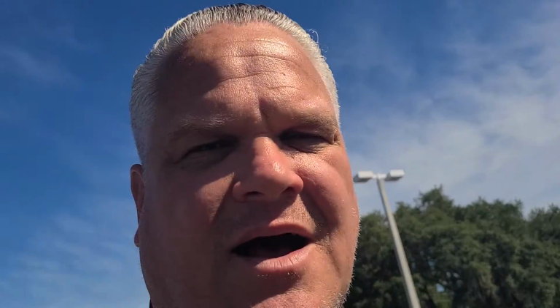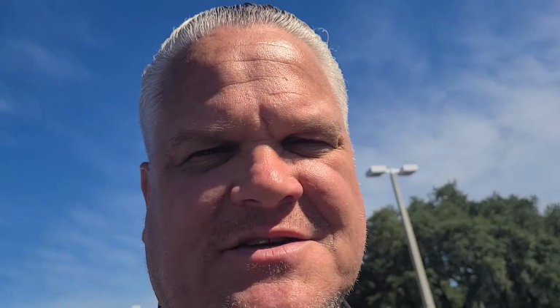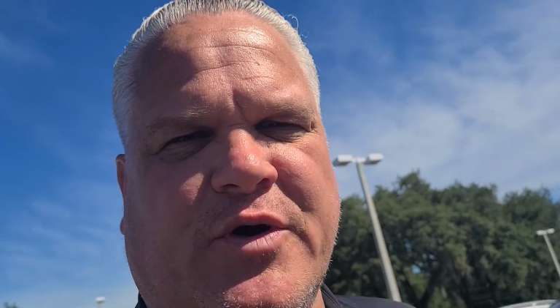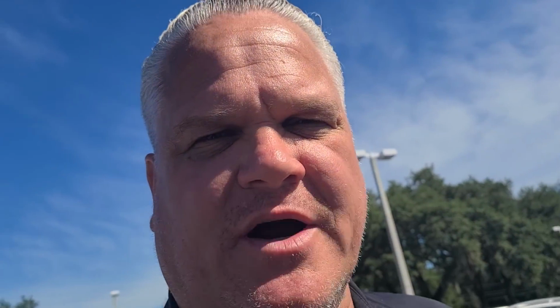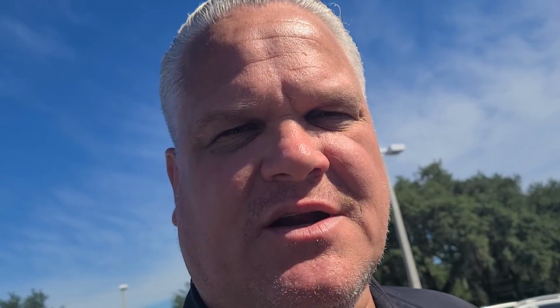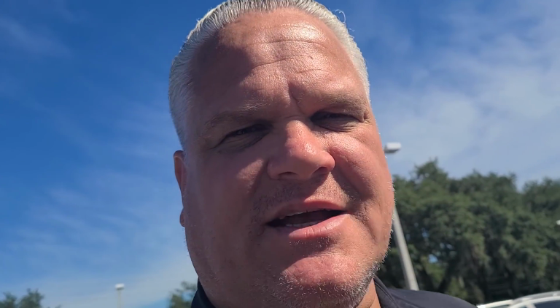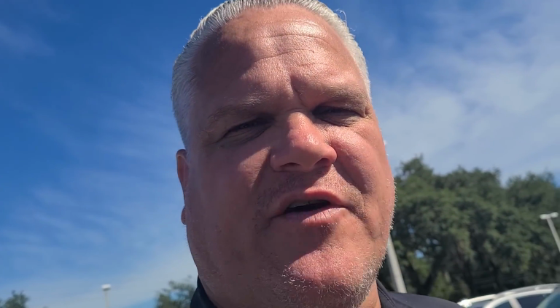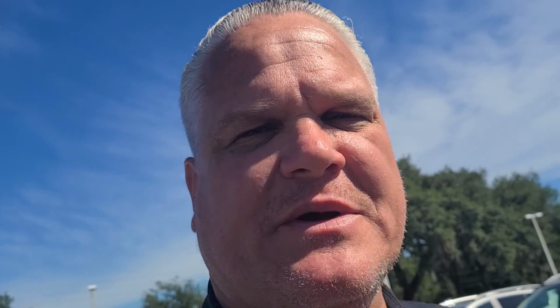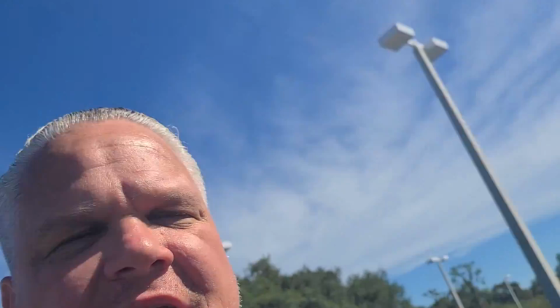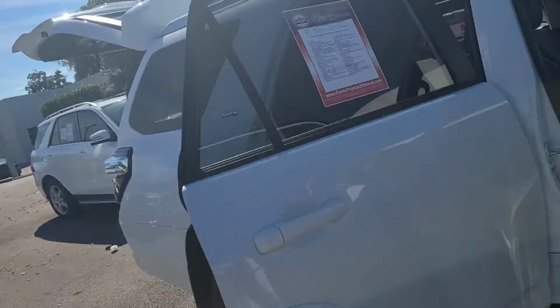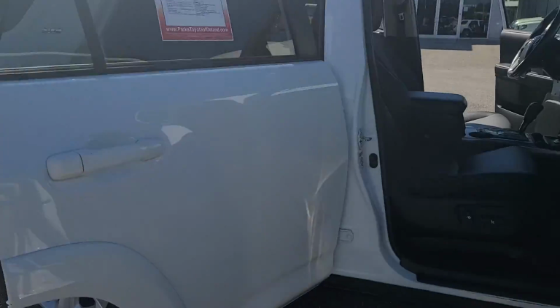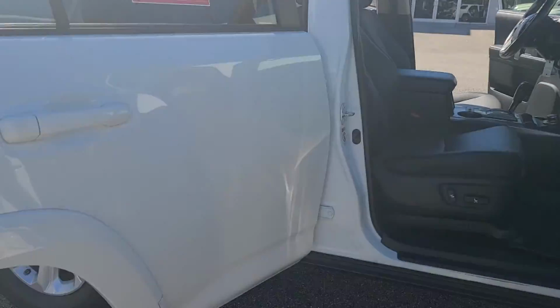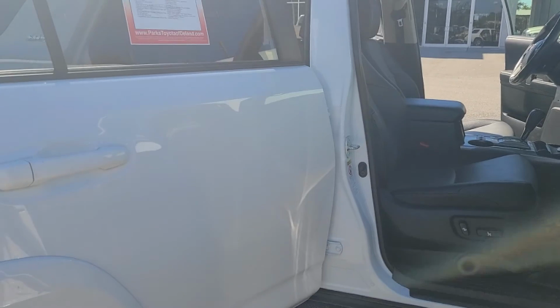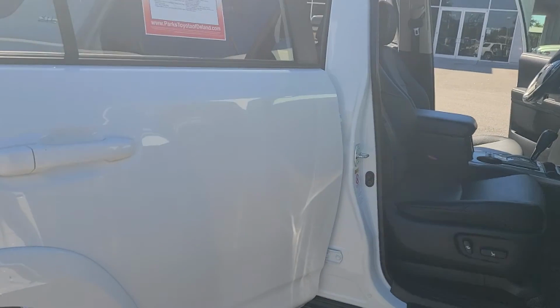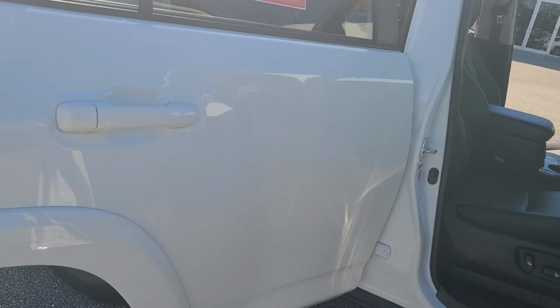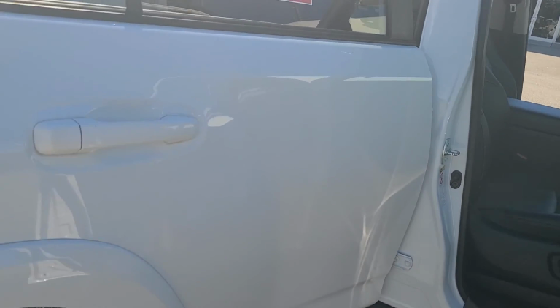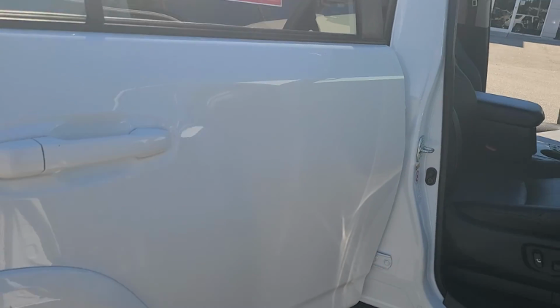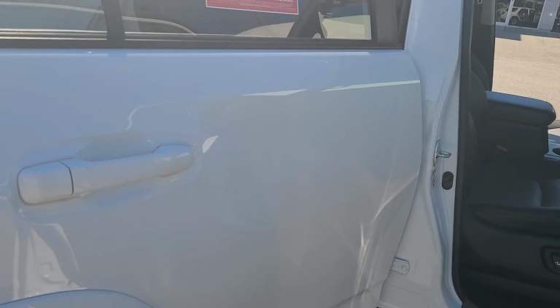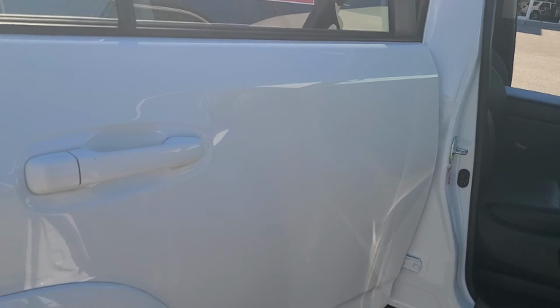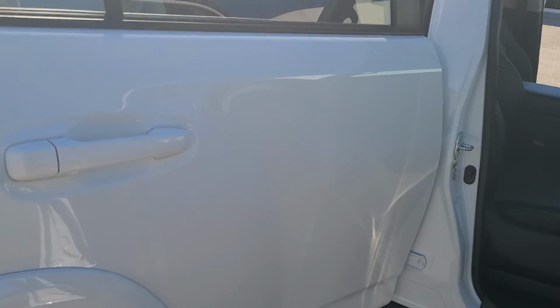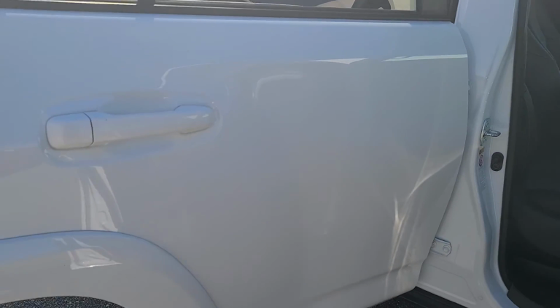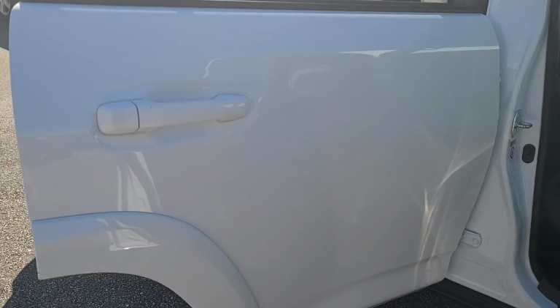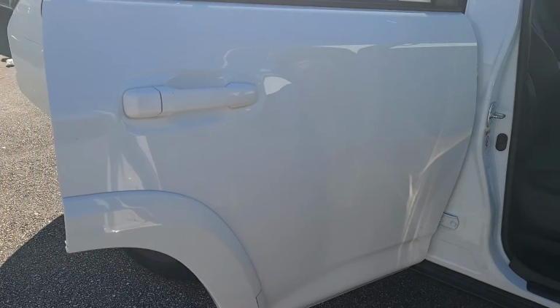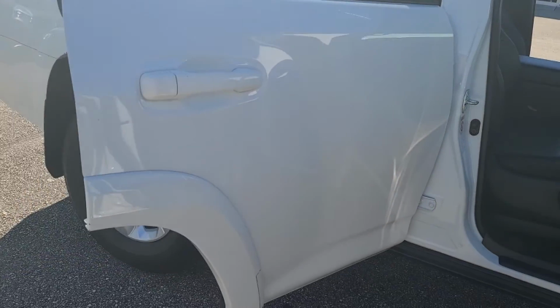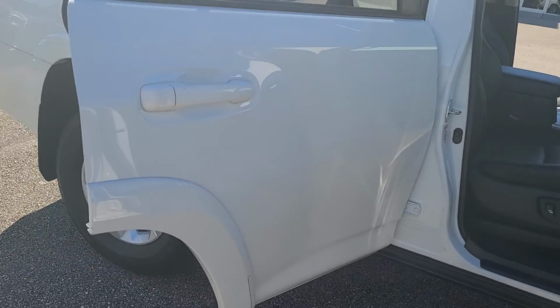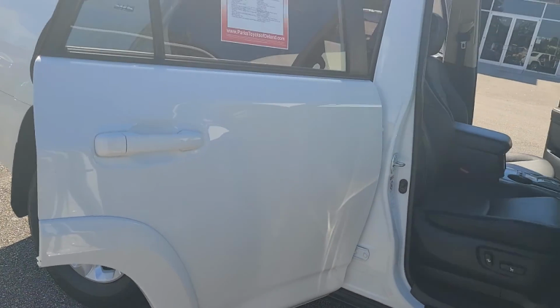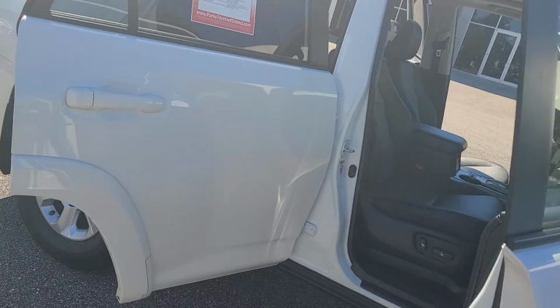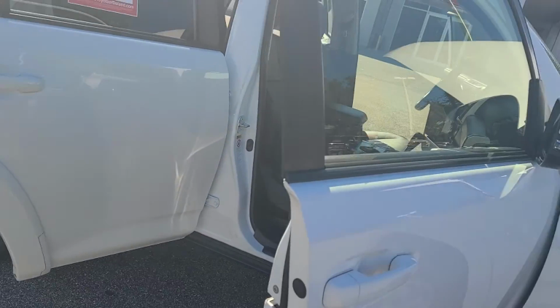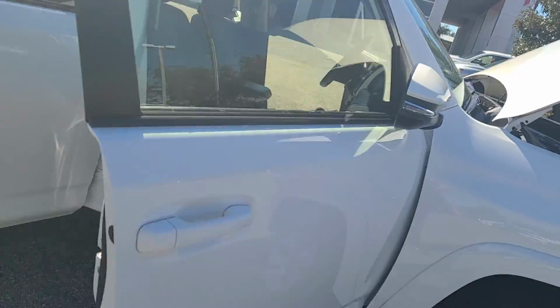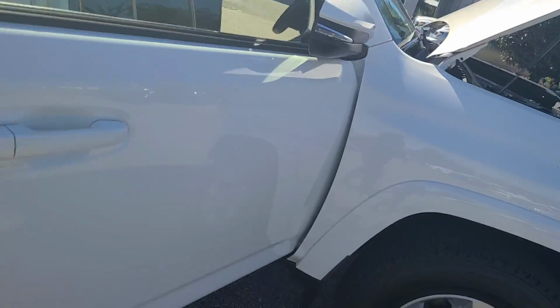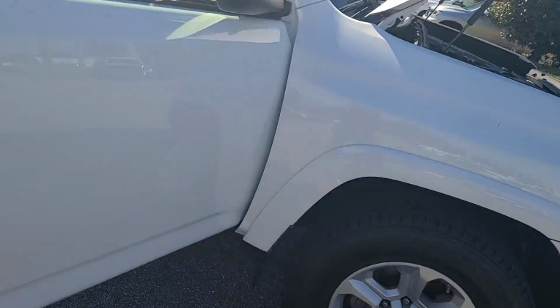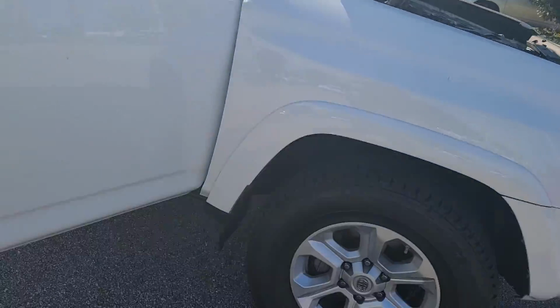Hi, this is Bruce, Park Slater DeLand certified representative. I want to give you a quick walk-around video on your 2017 Toyota 4Runner SR5 Premium. This is four-wheel drive.